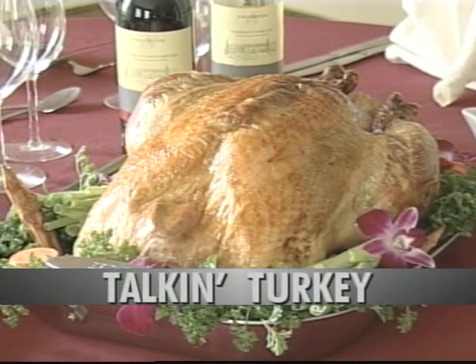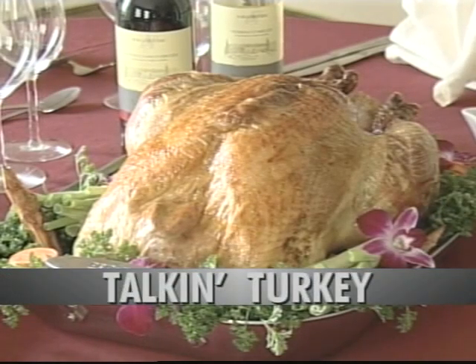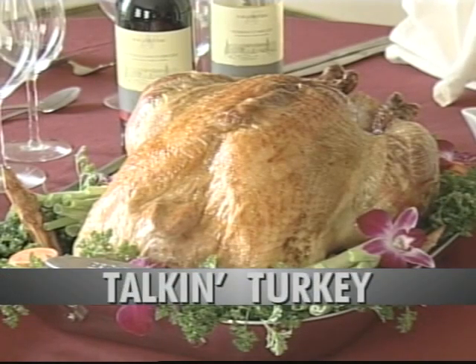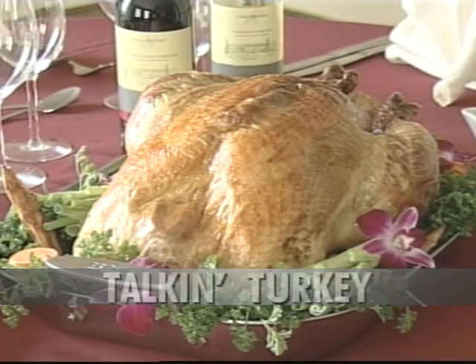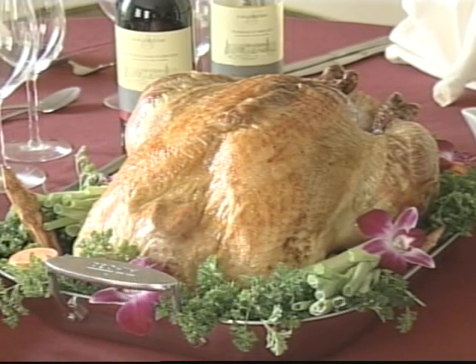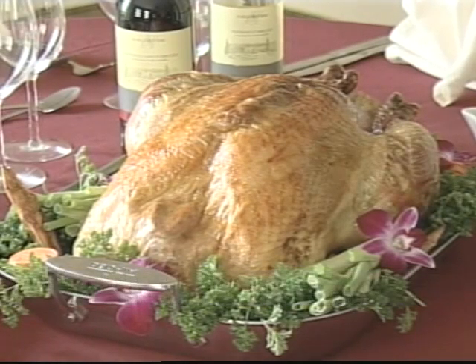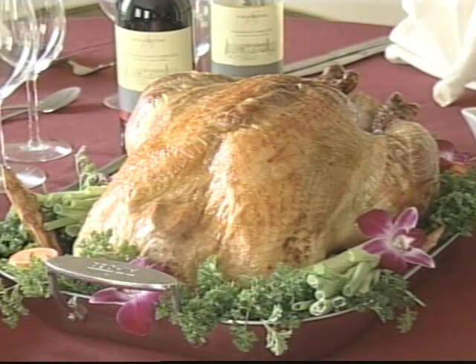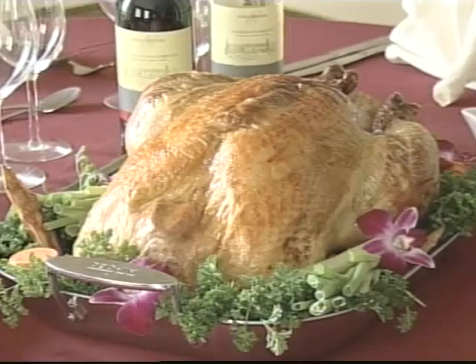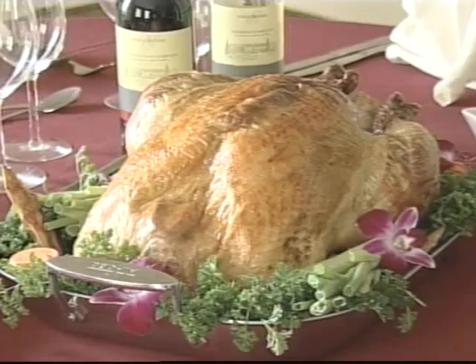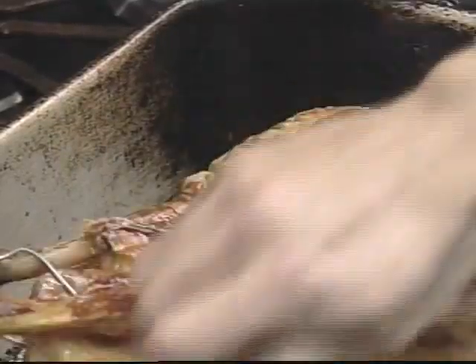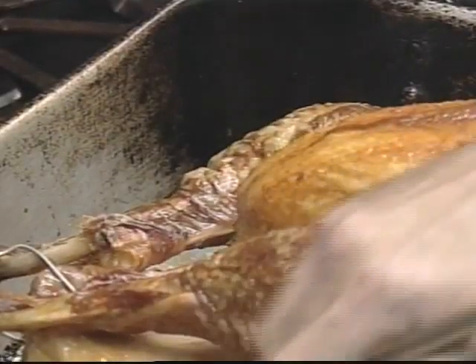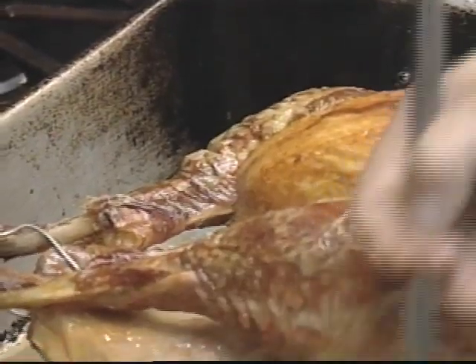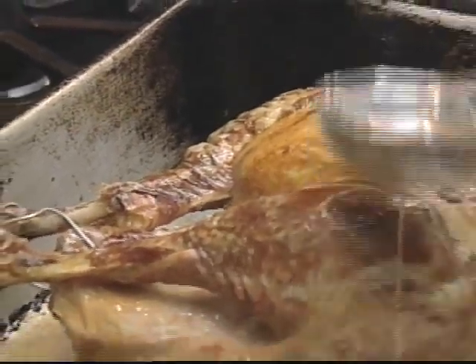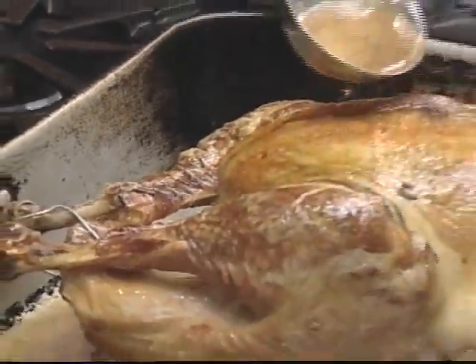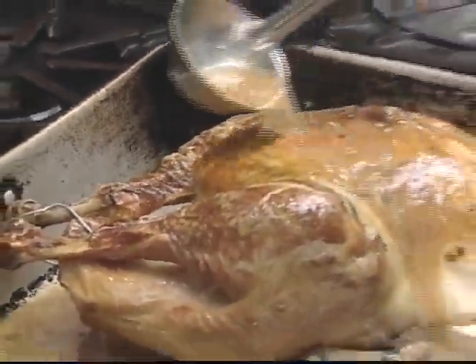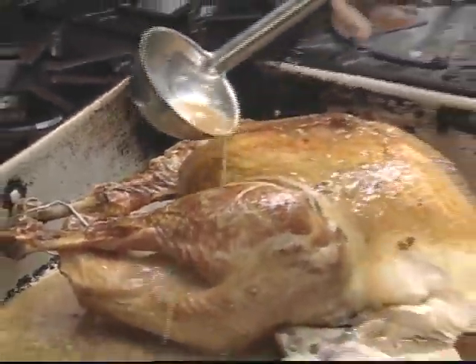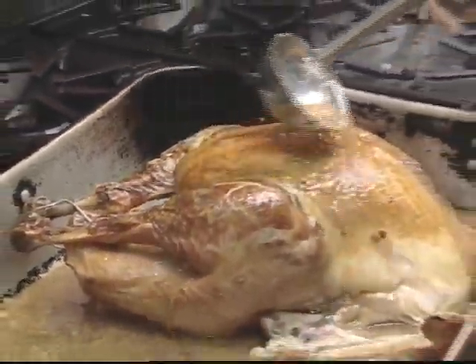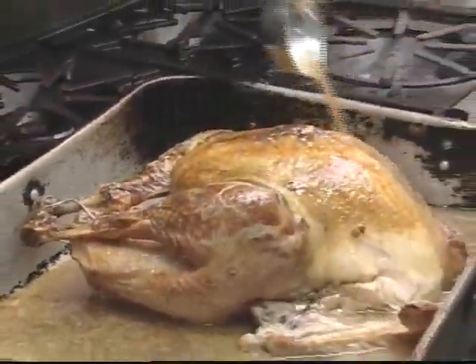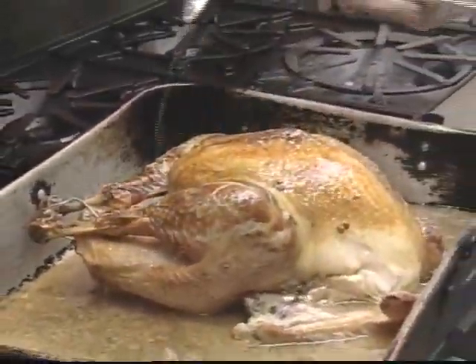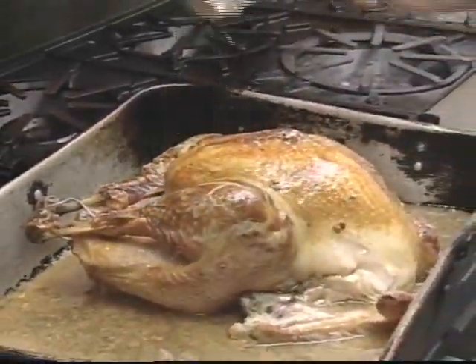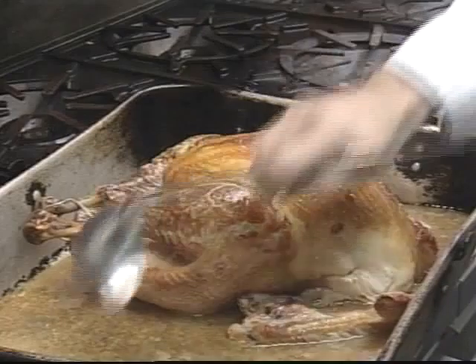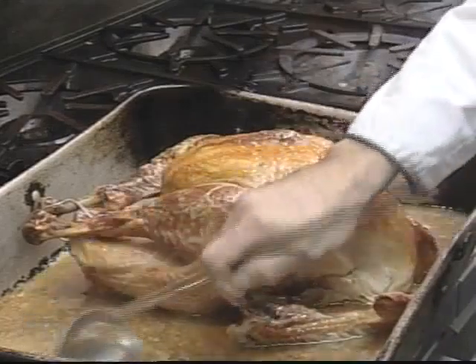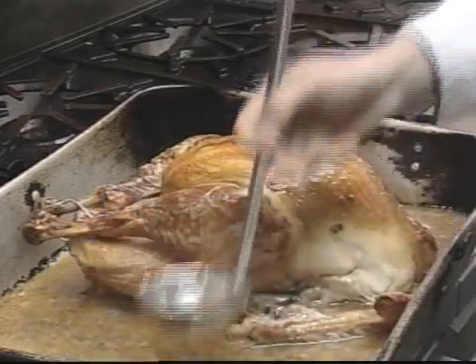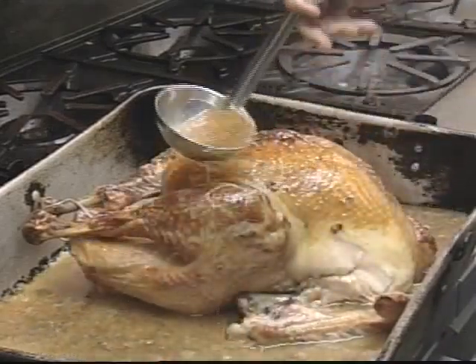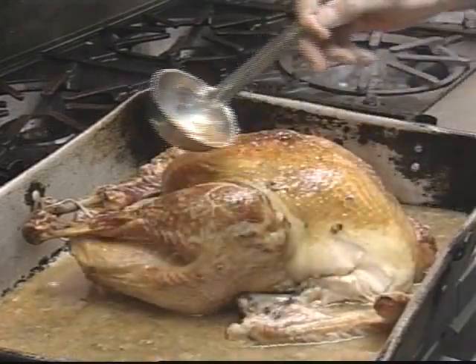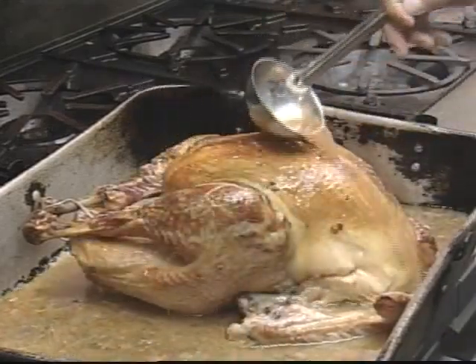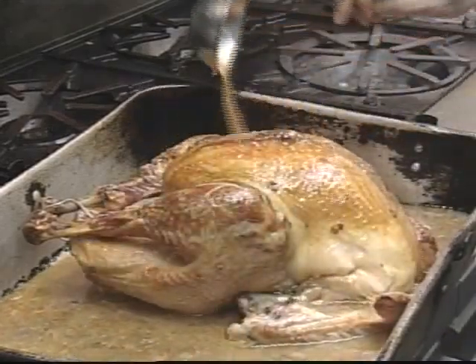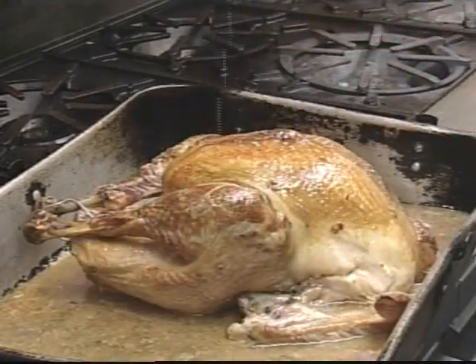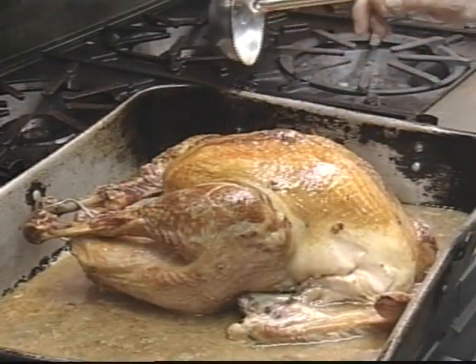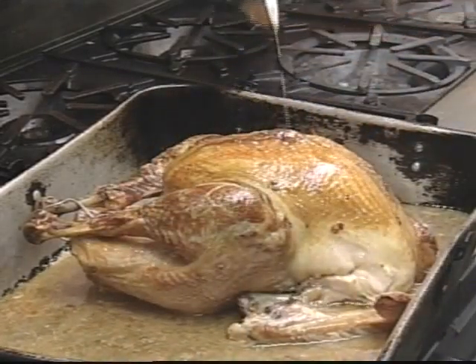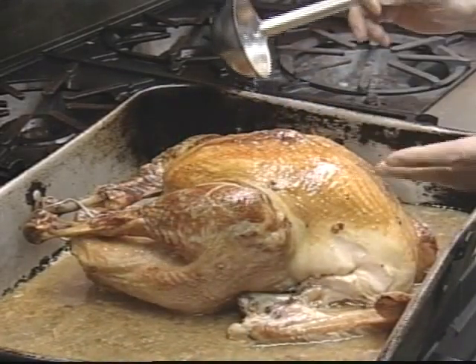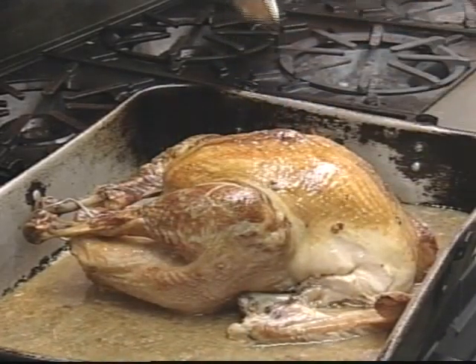It's a feast for the eyes as well as the stomach — a perfectly cooked turkey fresh out of the oven. But that doesn't mean your work is done. You still need to carve the bird, and that's a job in itself.